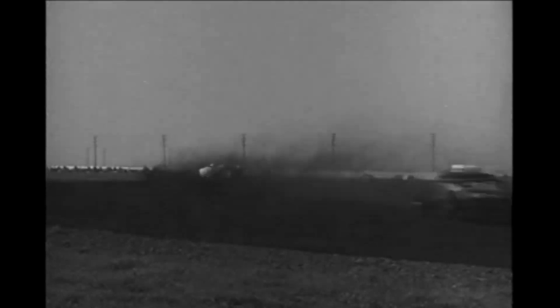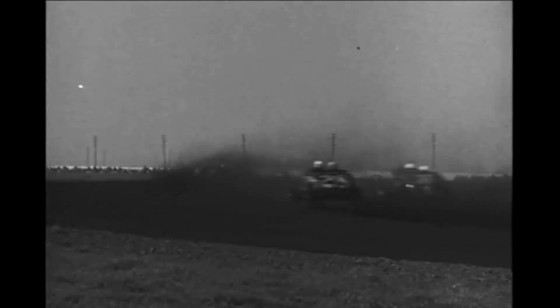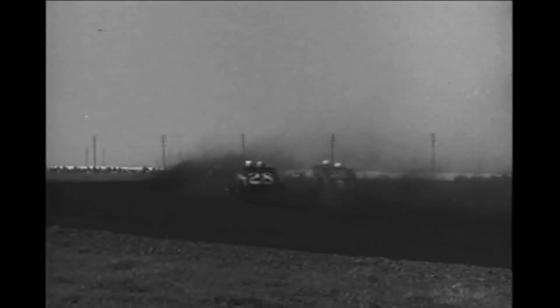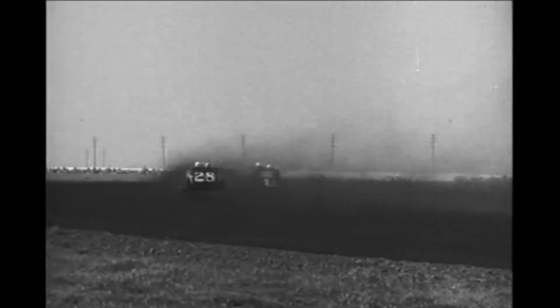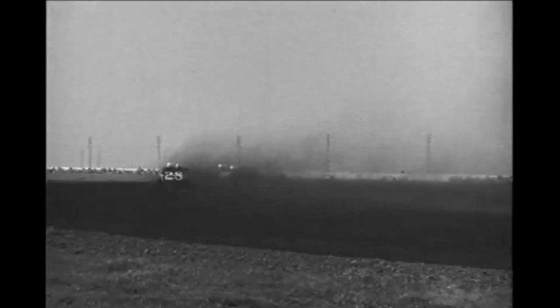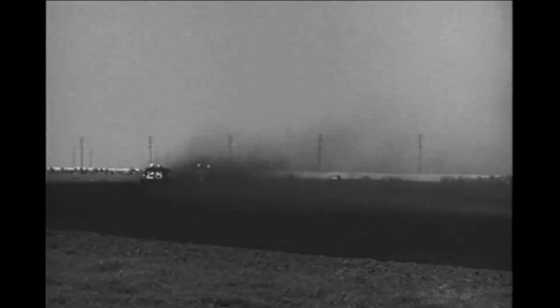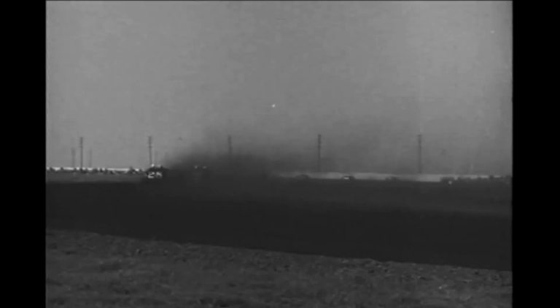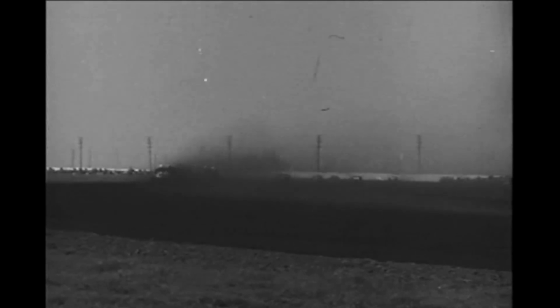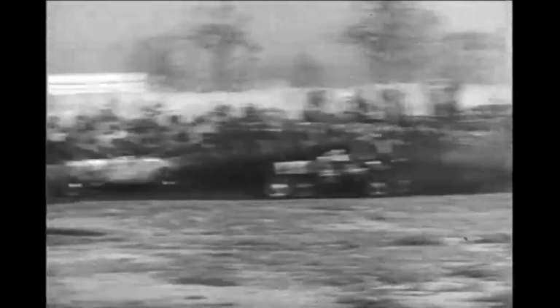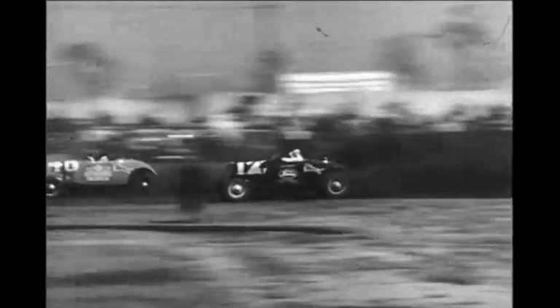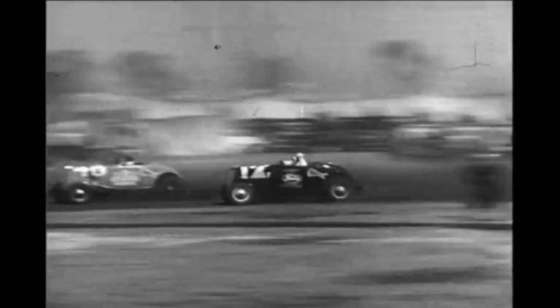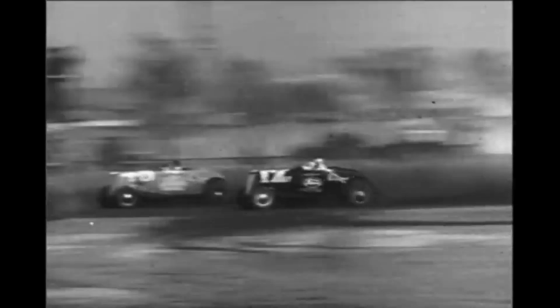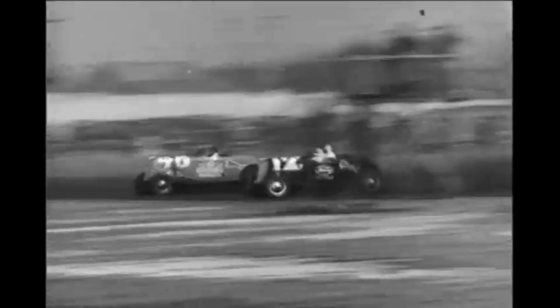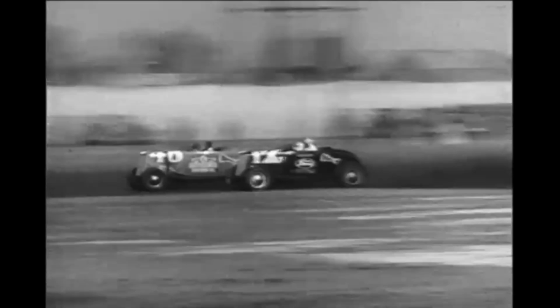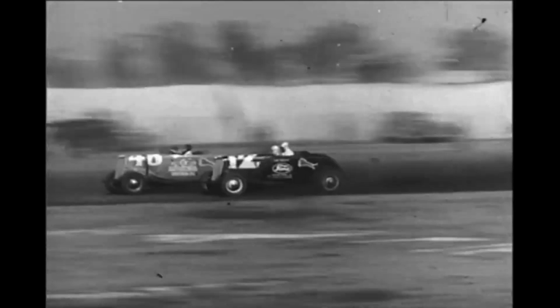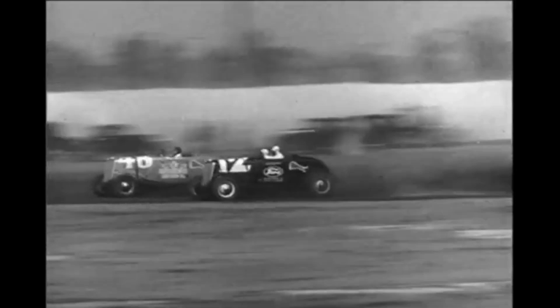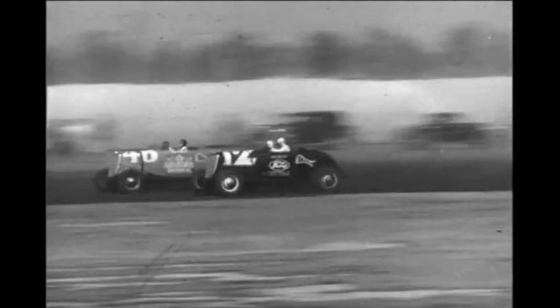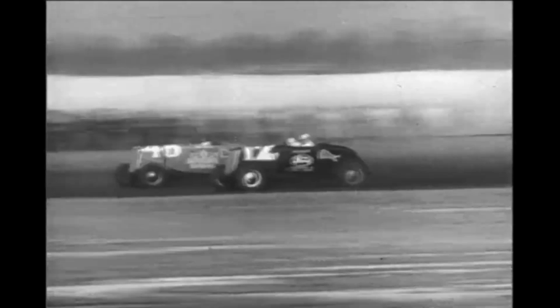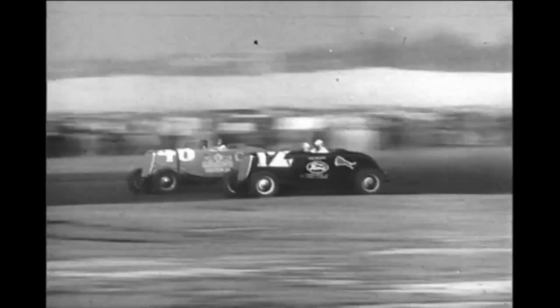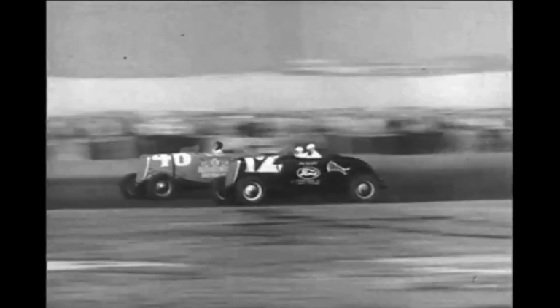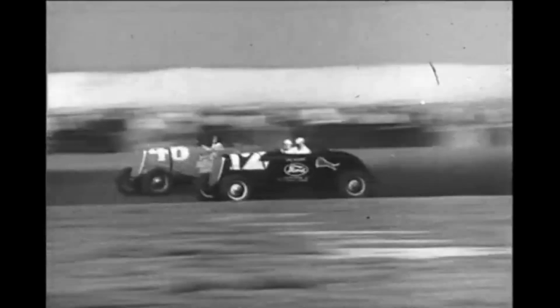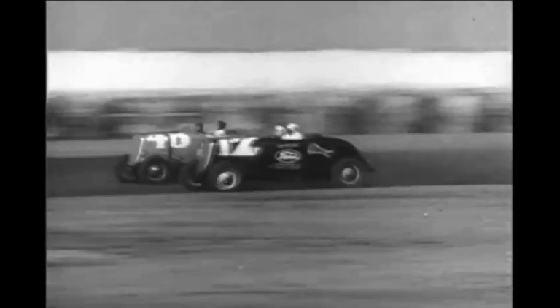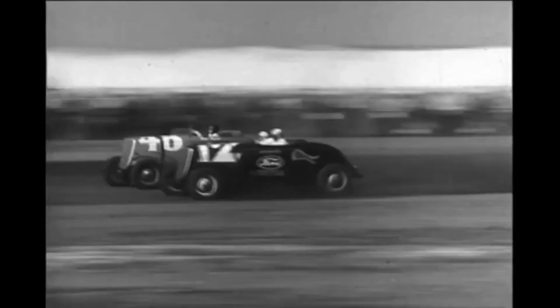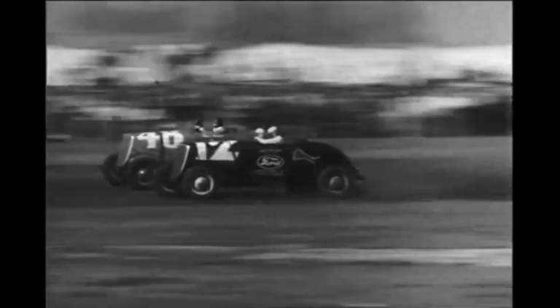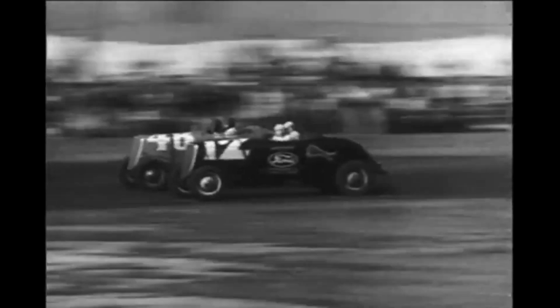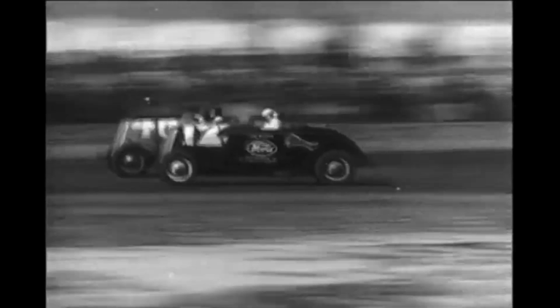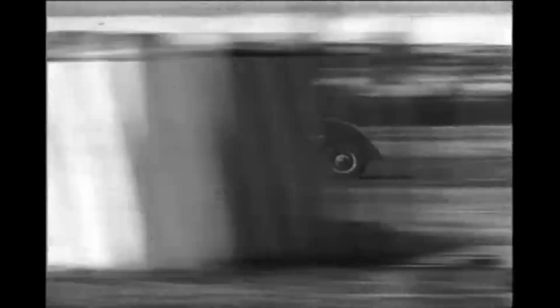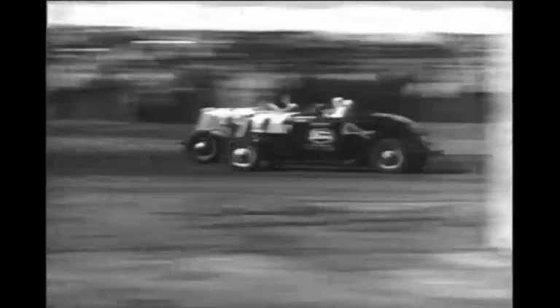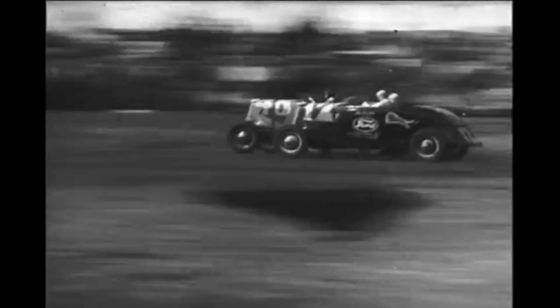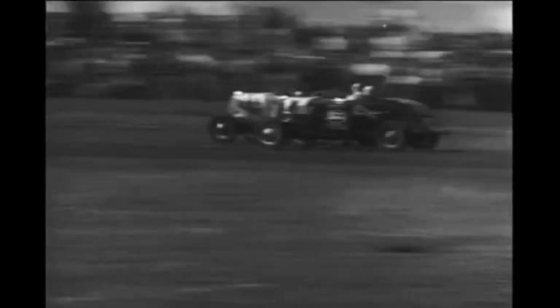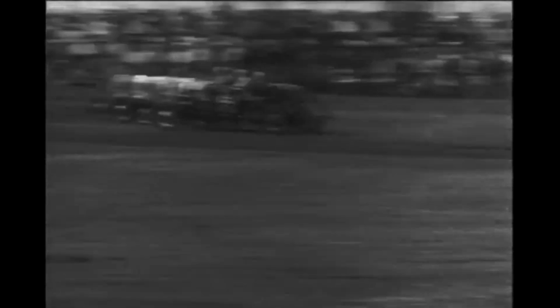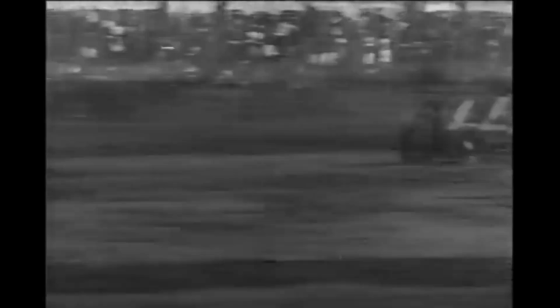Look at those bumps. Imagine the strain on front axles, springs, shock absorbers, steering gears, wheels, and everything else — including the drivers and mechanics.